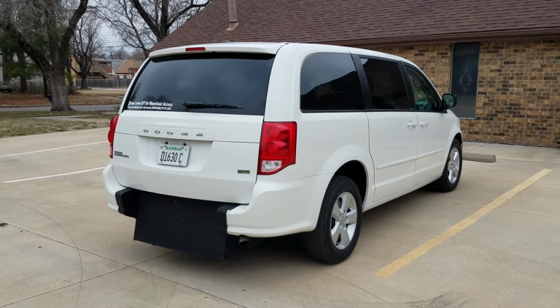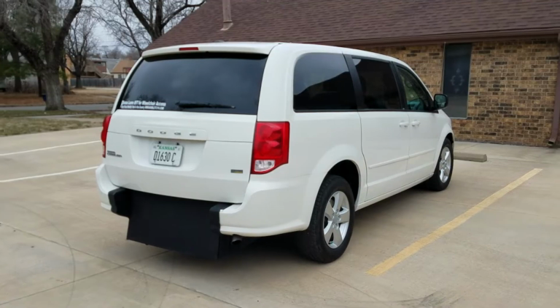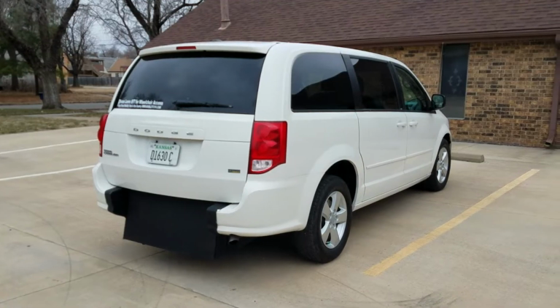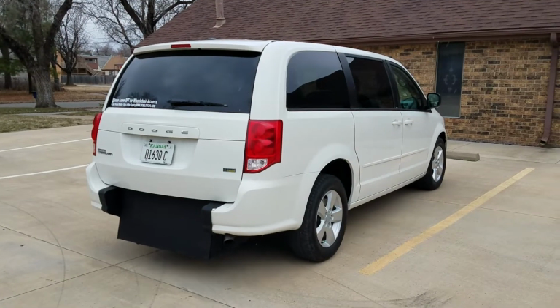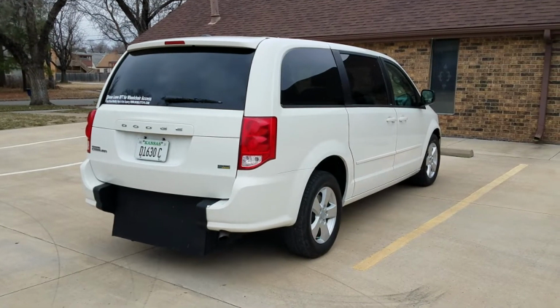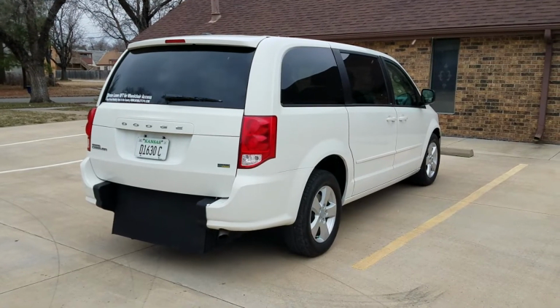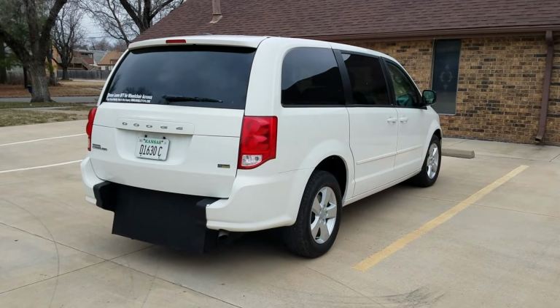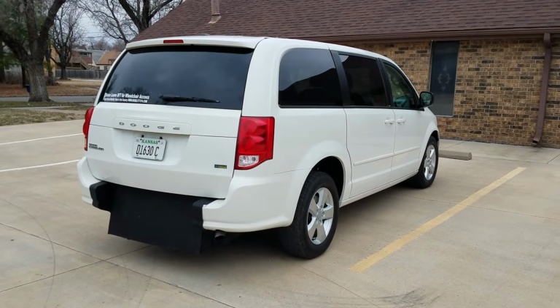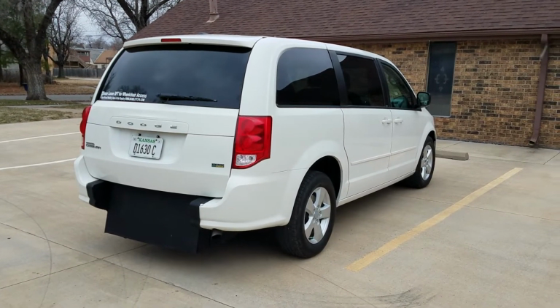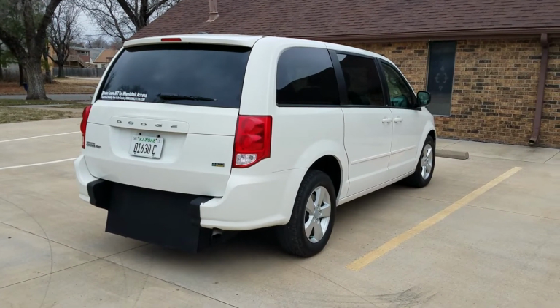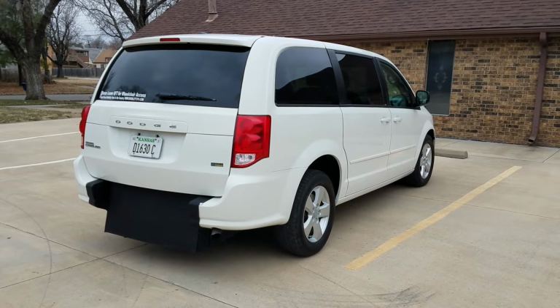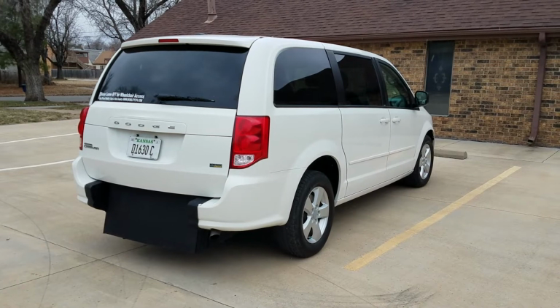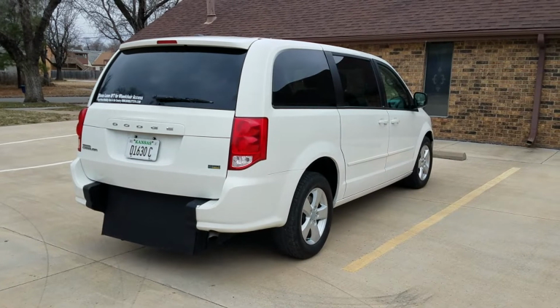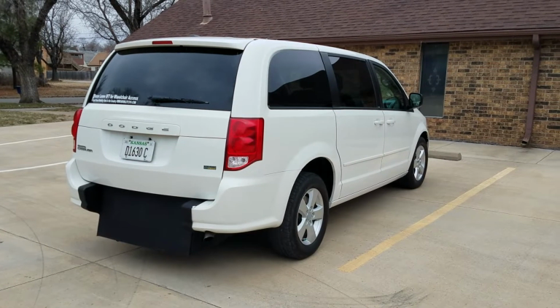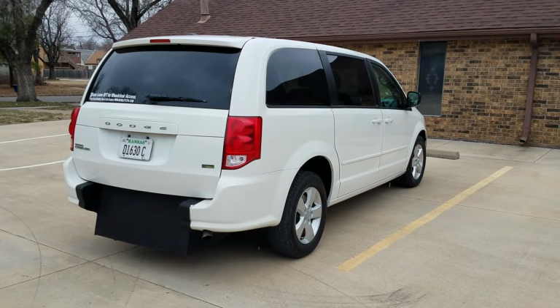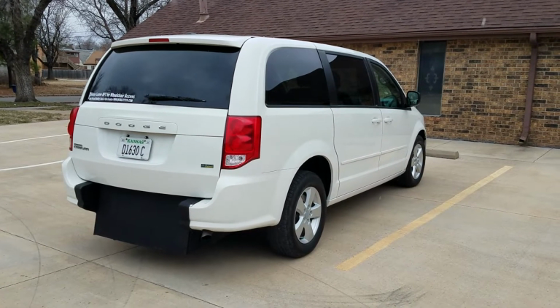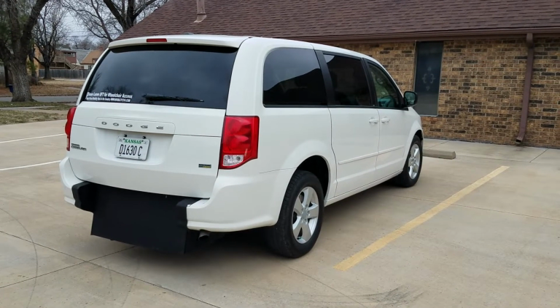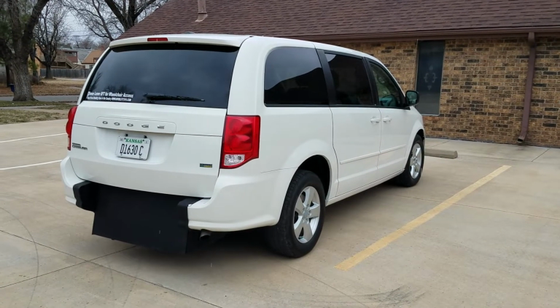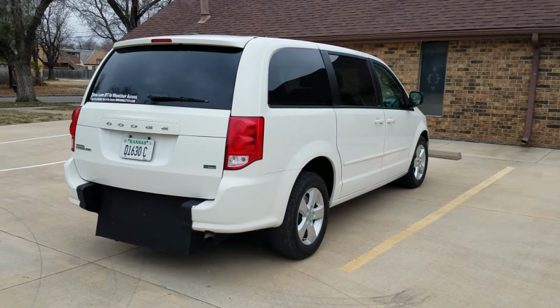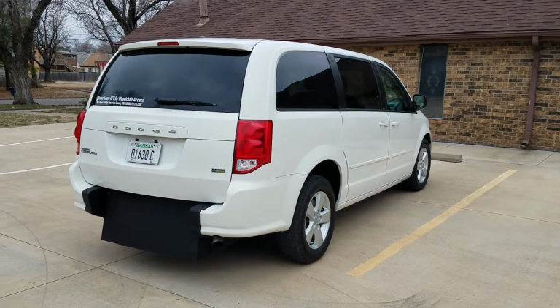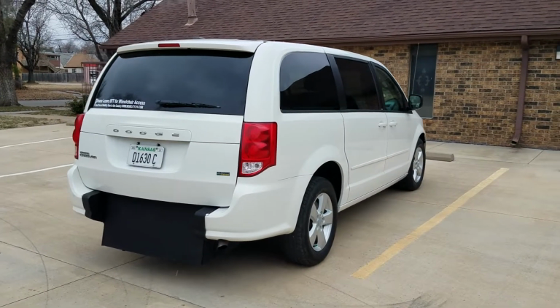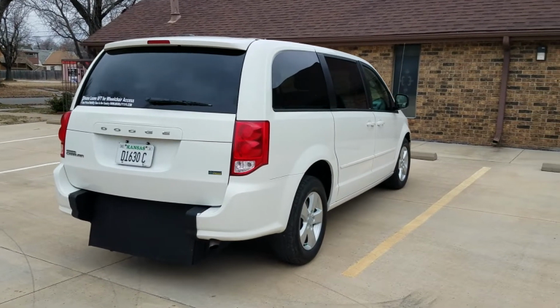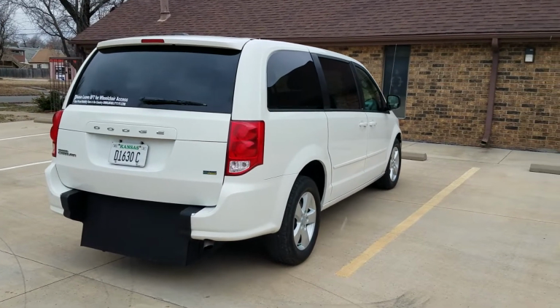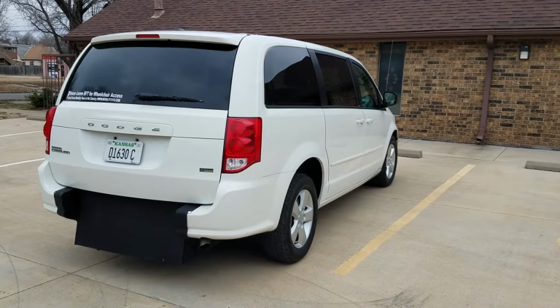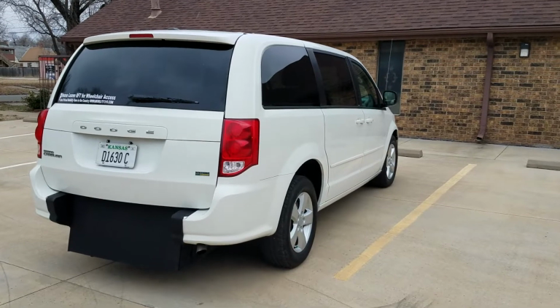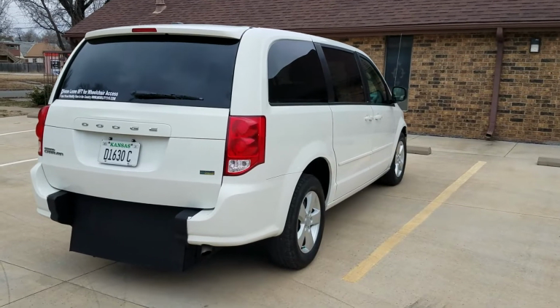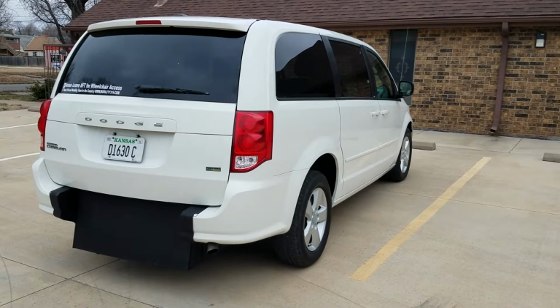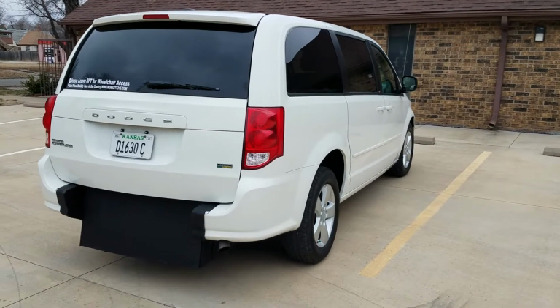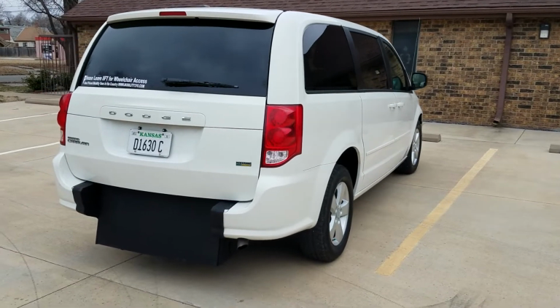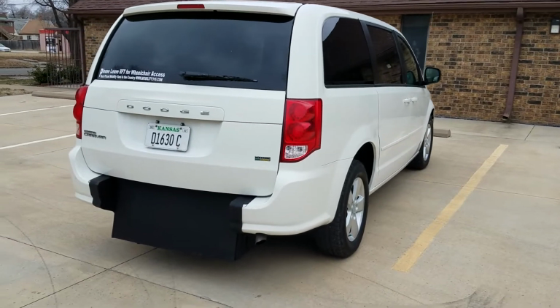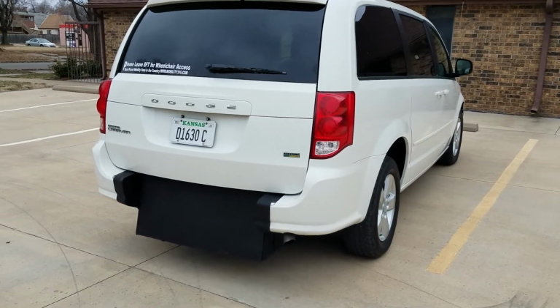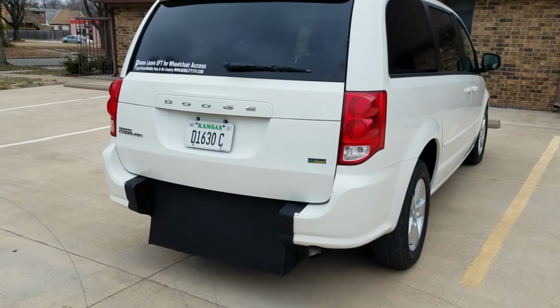Good morning, my name is Jeremiah with Affordable Mobility Solutions. Today I'm shooting a video of our 2013 Dodge Grand Caravan SE. Like most of our vehicles, this is a mobility wheelchair accessible van. I'll get right to the conversion.